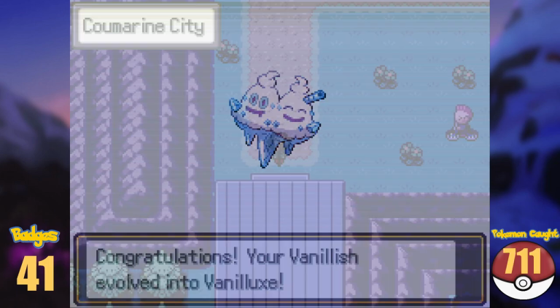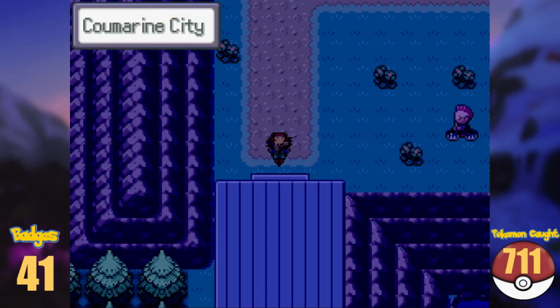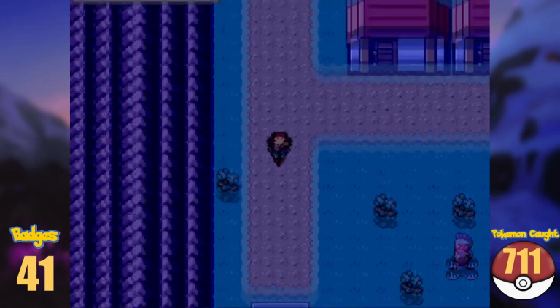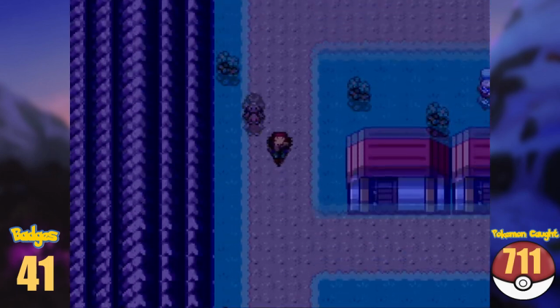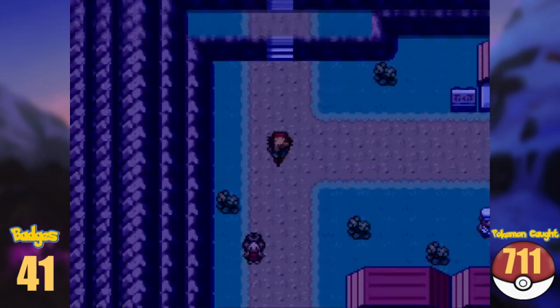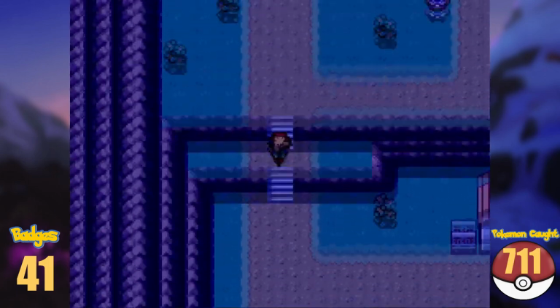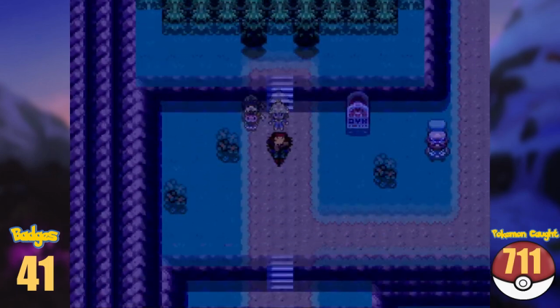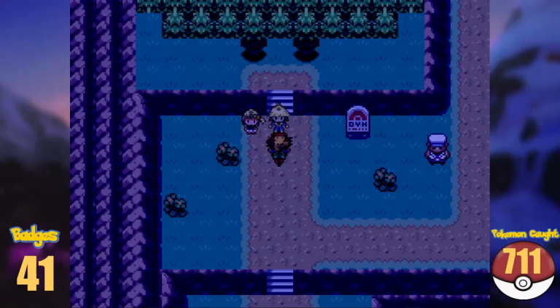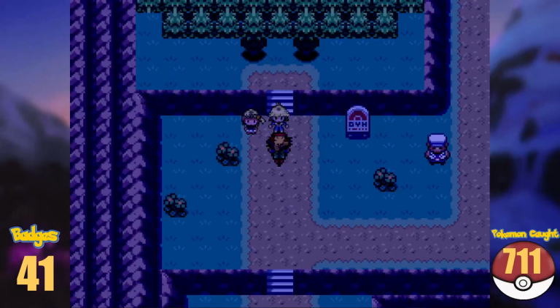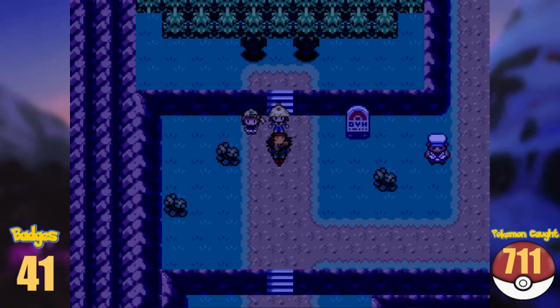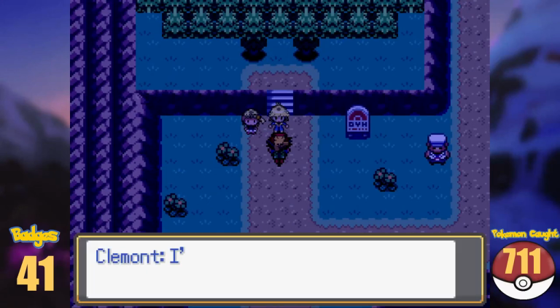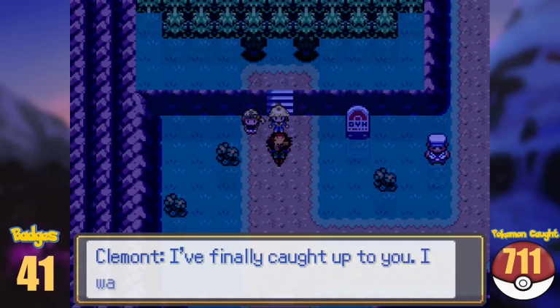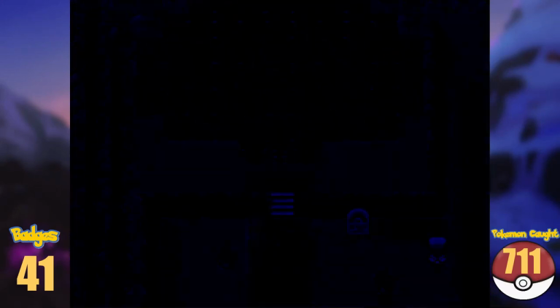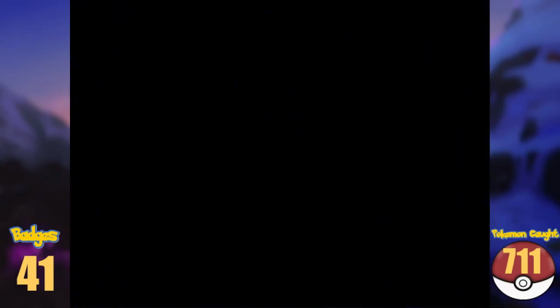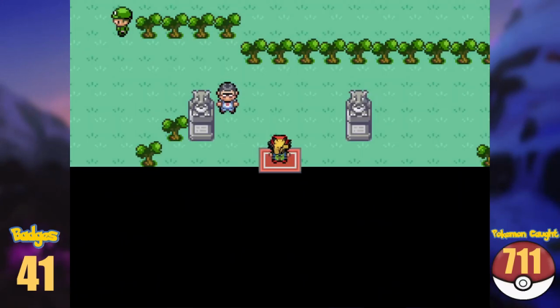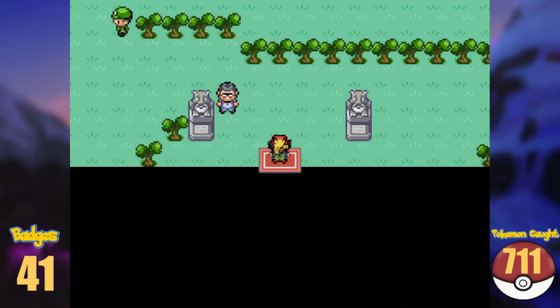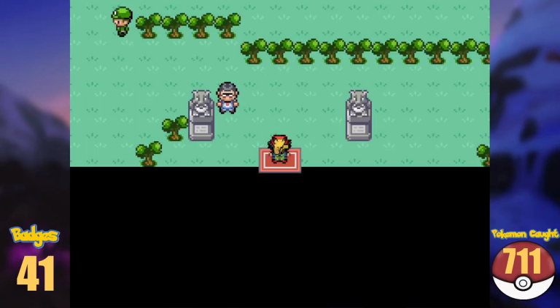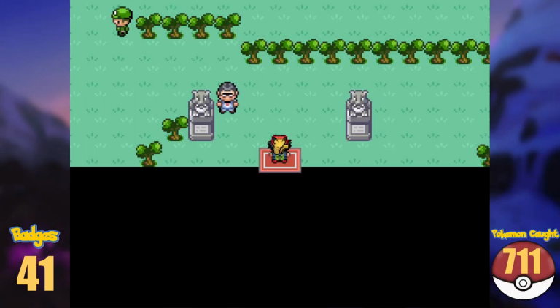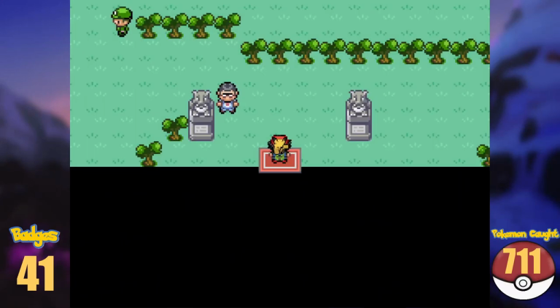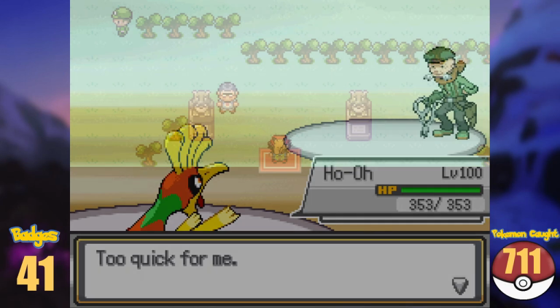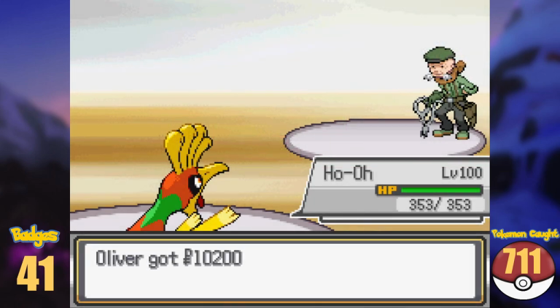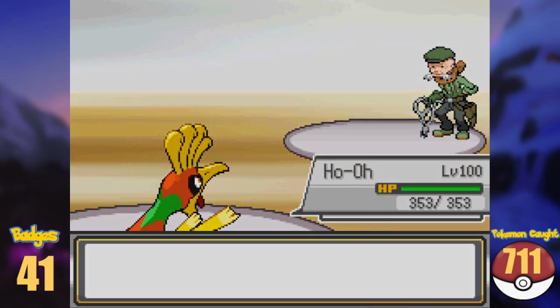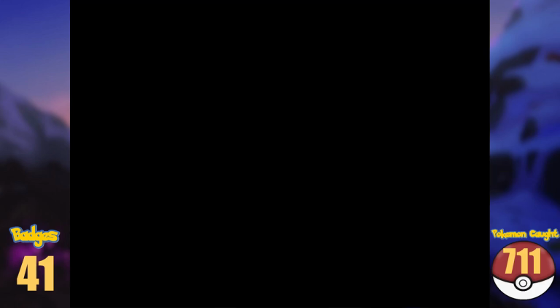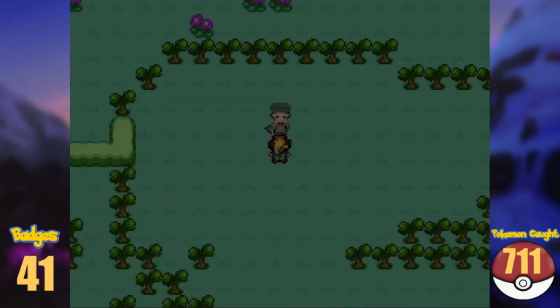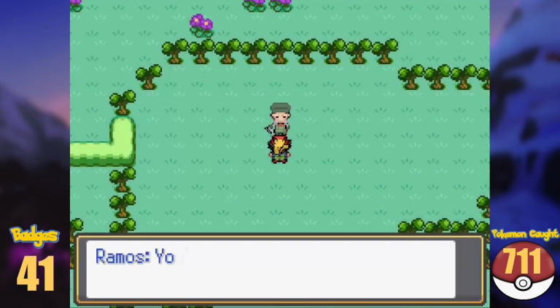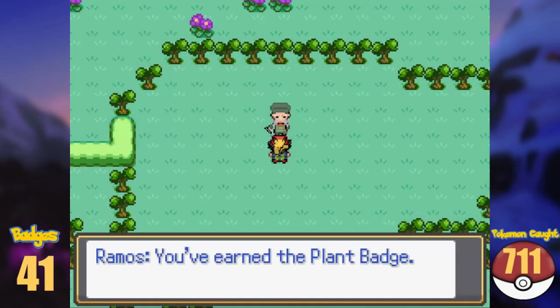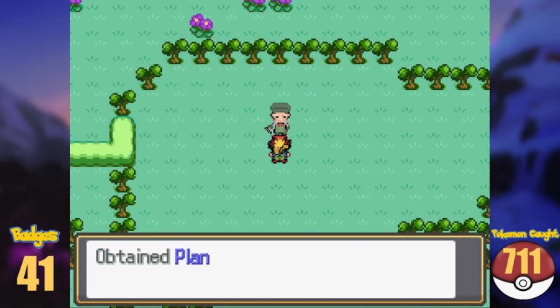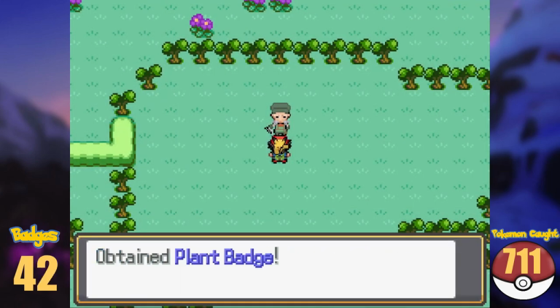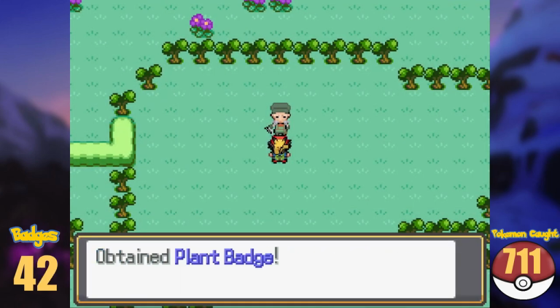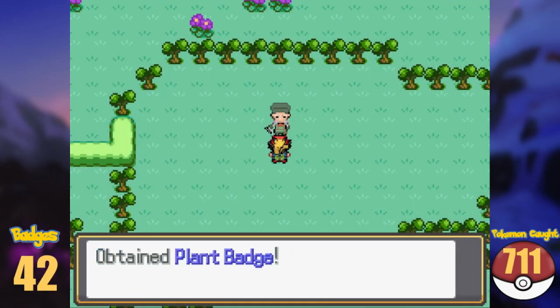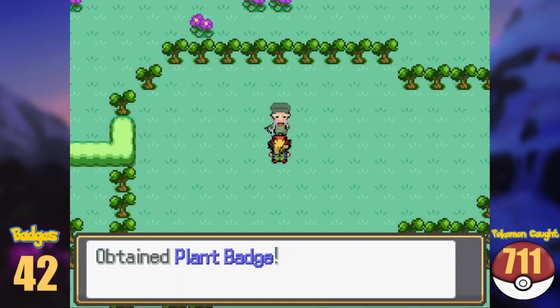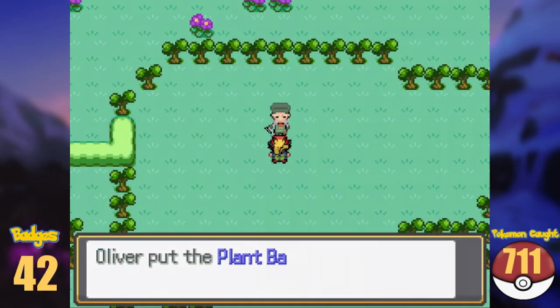We return back to Coumarine City and speak with Clement in front of the gym. After taking care of him, we can get the next gym badge, and defeating Ramos will get us the Plant Badge, making it the fourth Kalos badge.